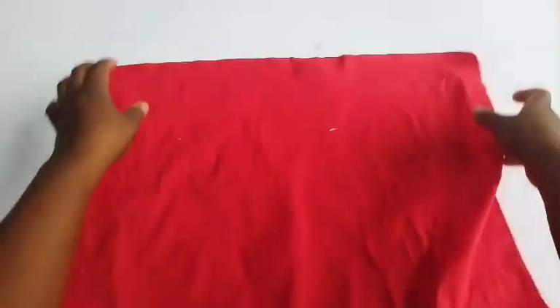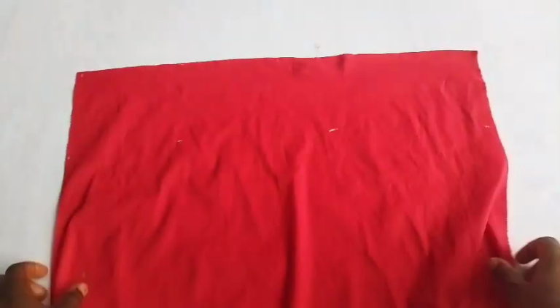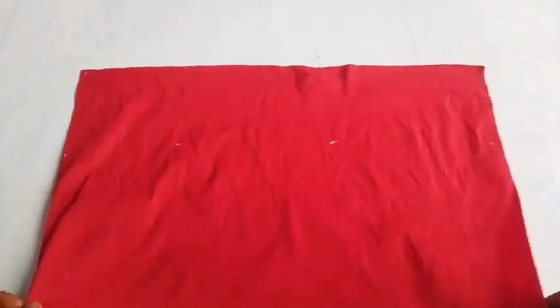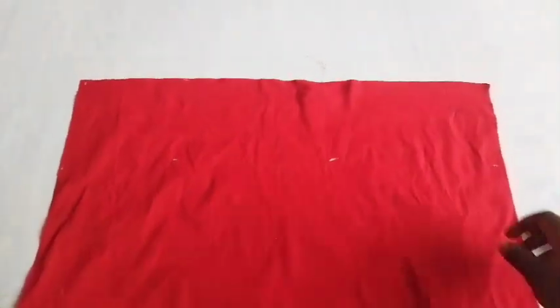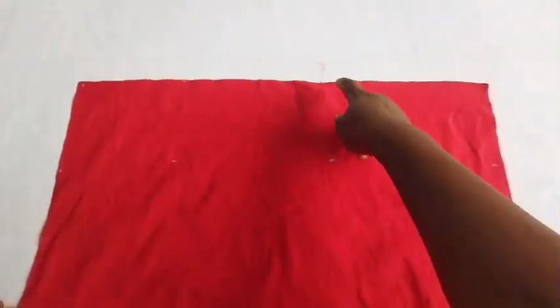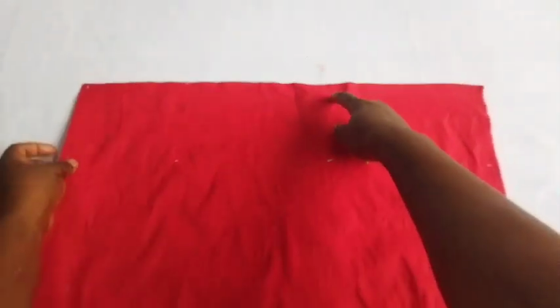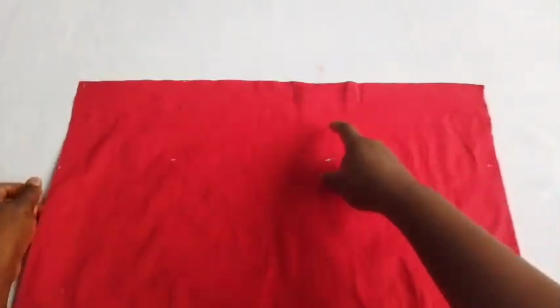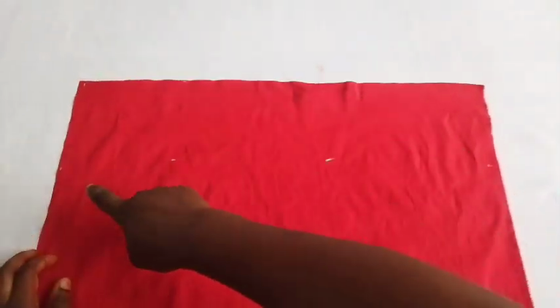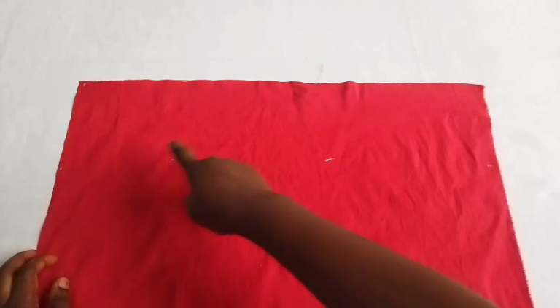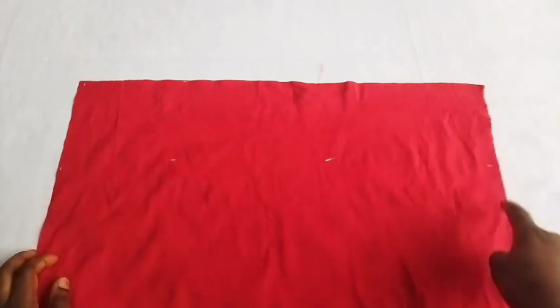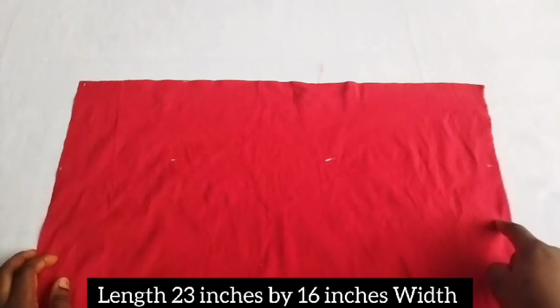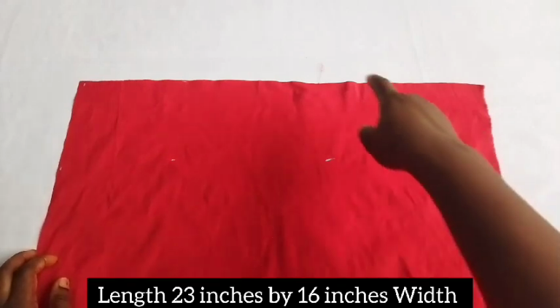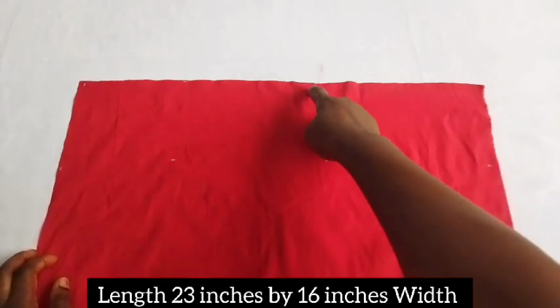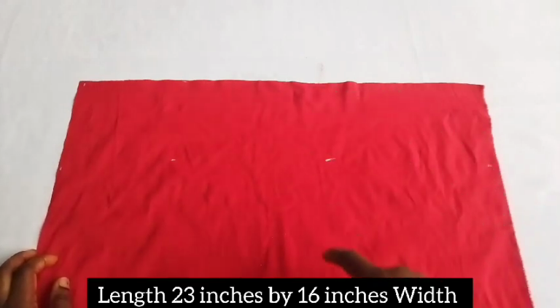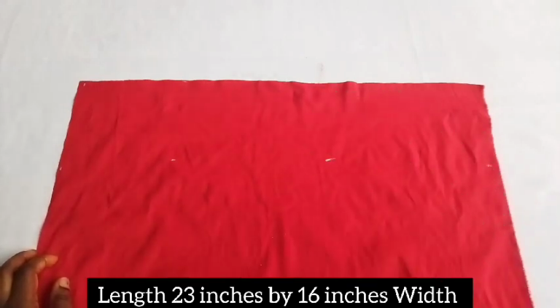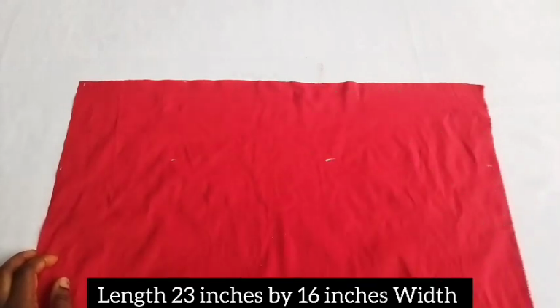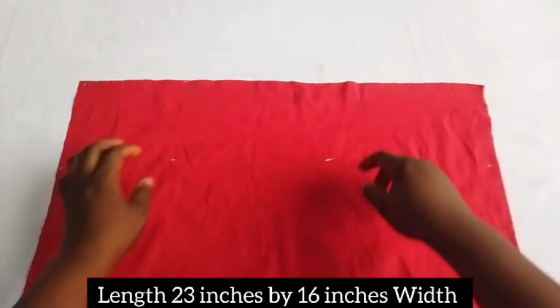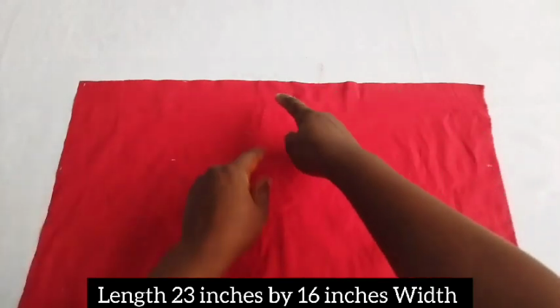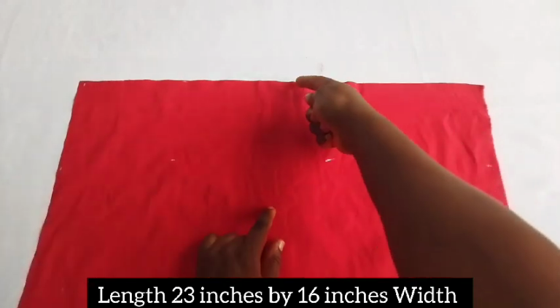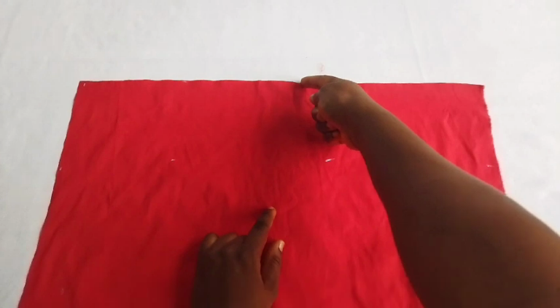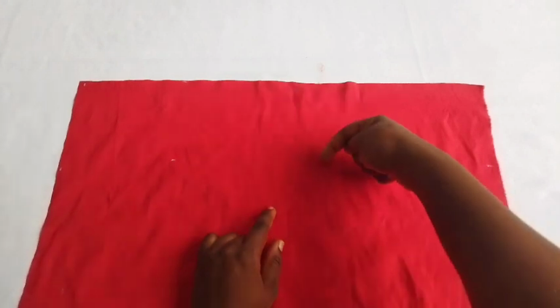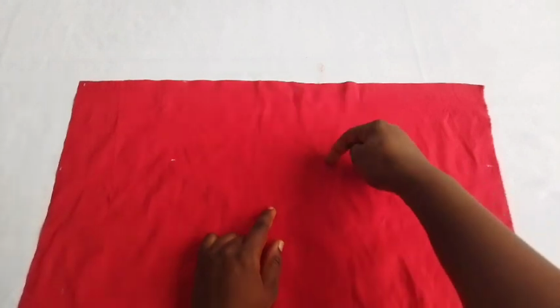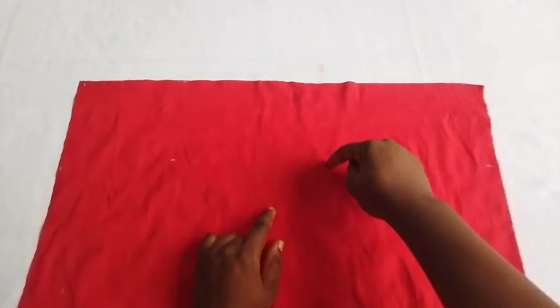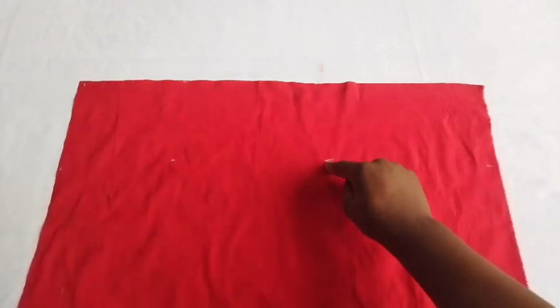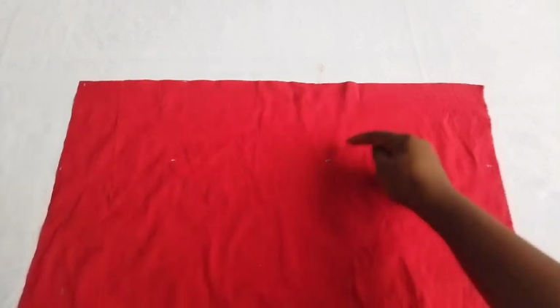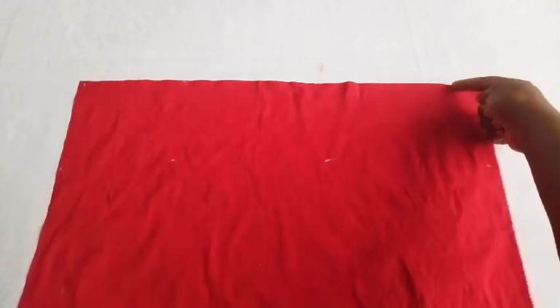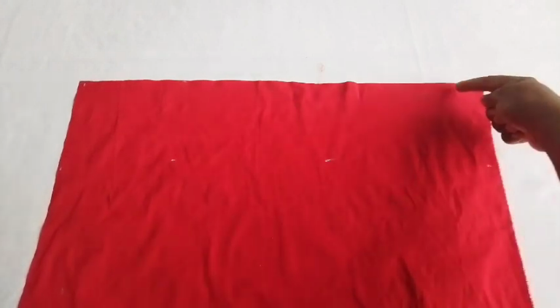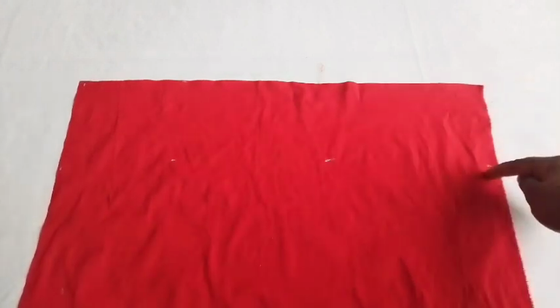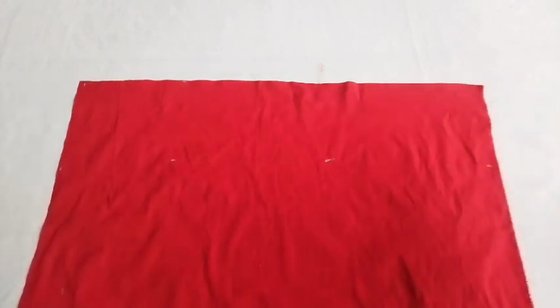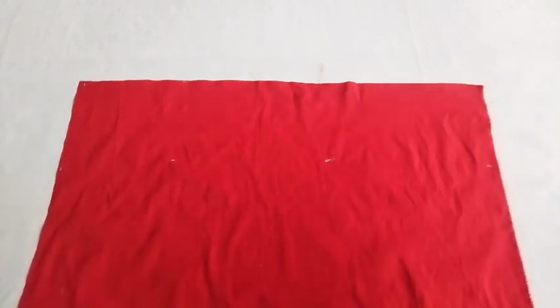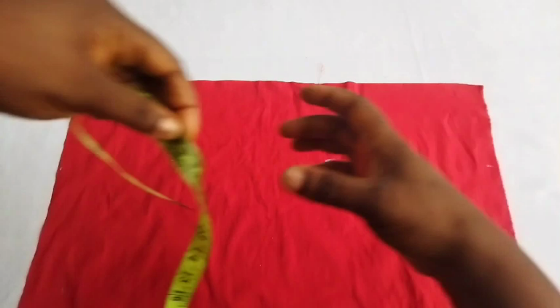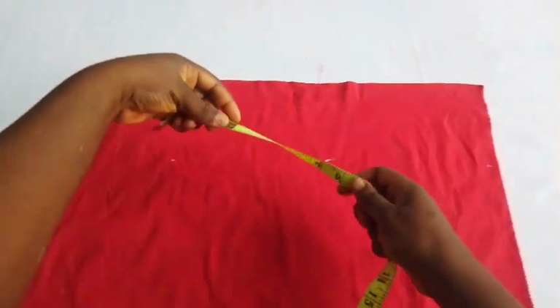Let's start with the training. I'll be using a raw silk fabric, and the length of this fabric measures 23 inches by 16 inches width. I'll be using this for the base, and after cutting out my fabric I had to measure.